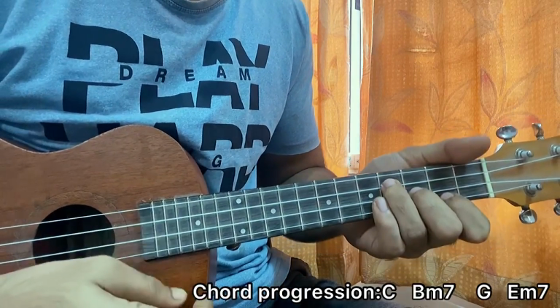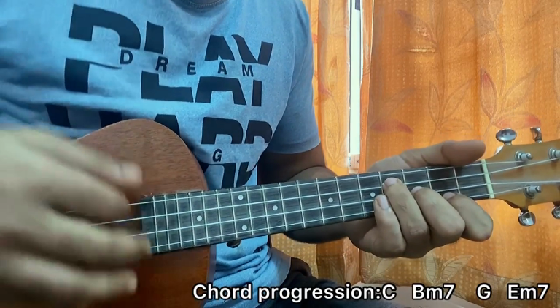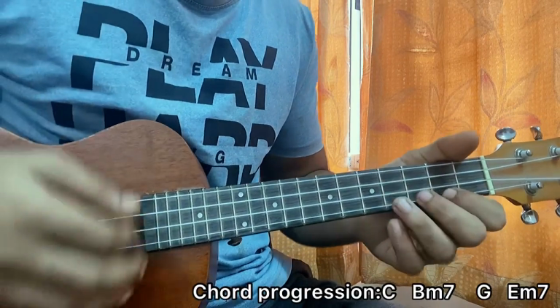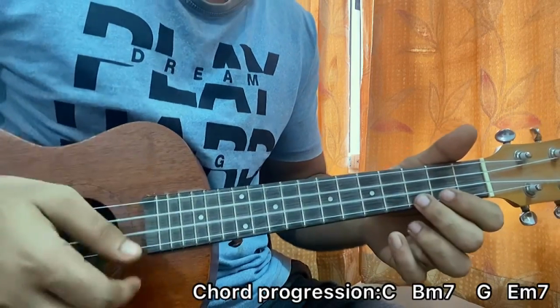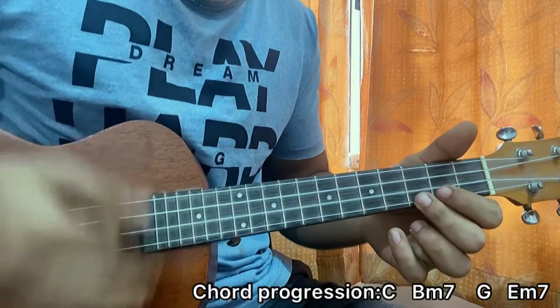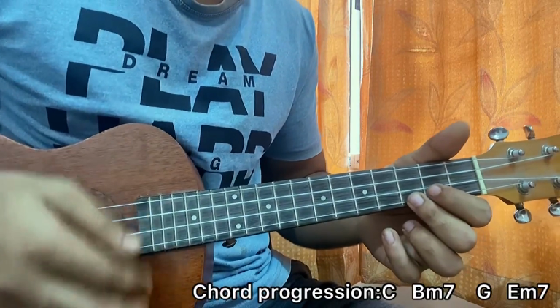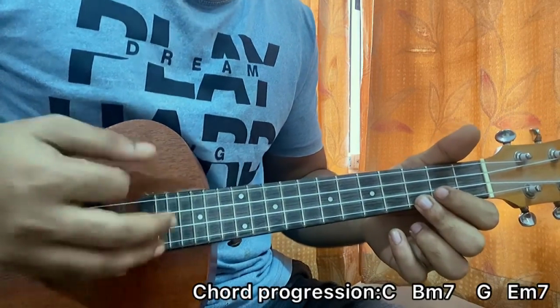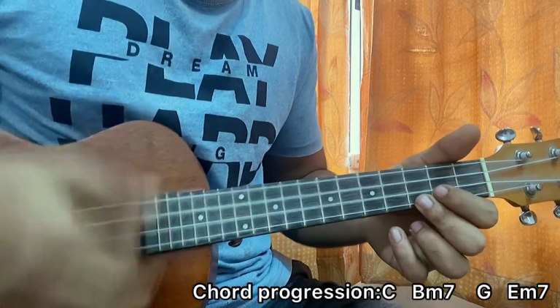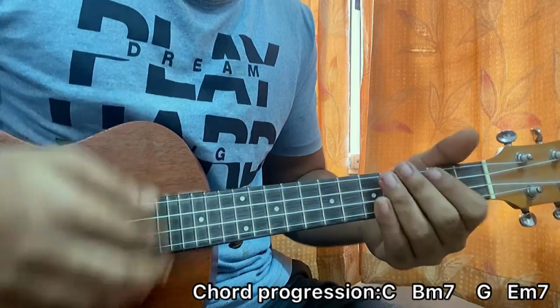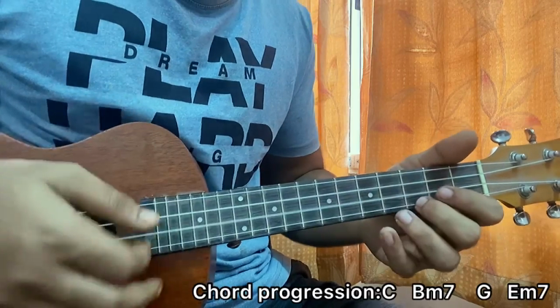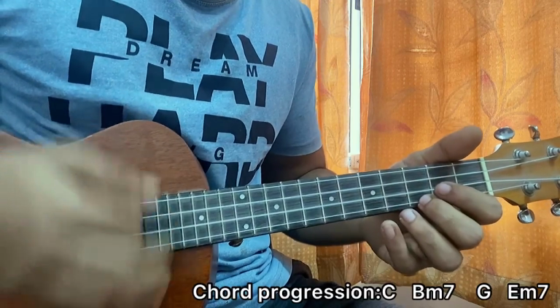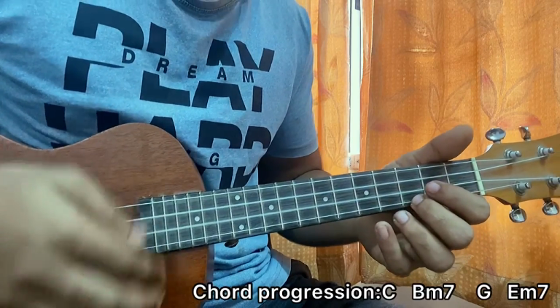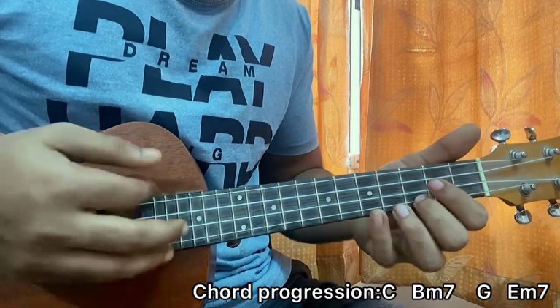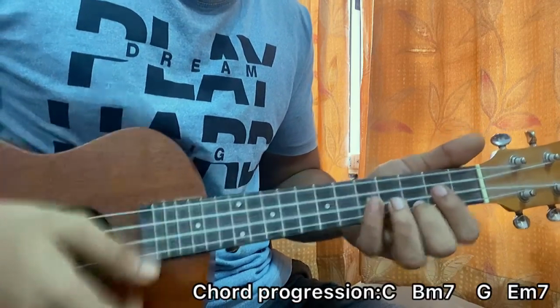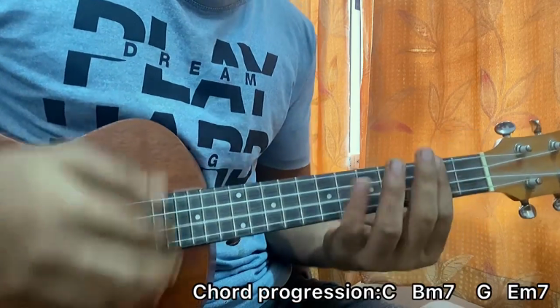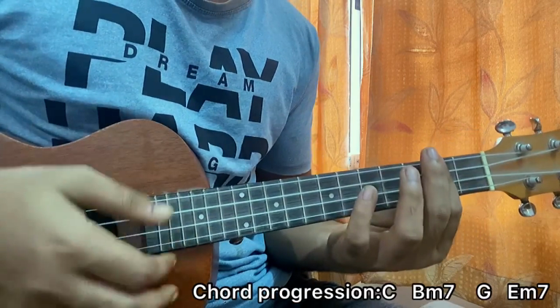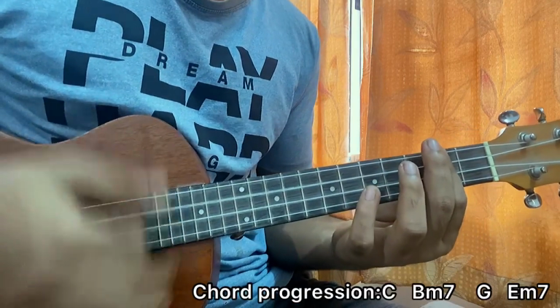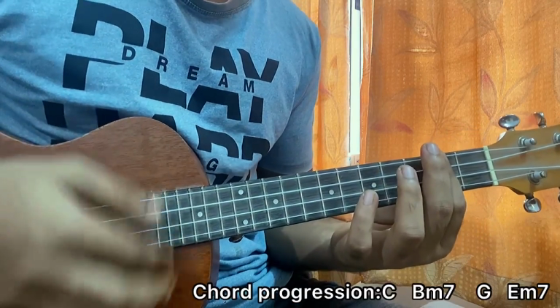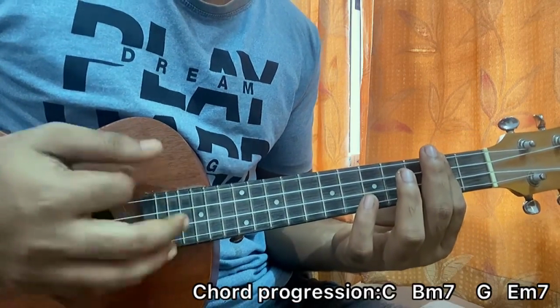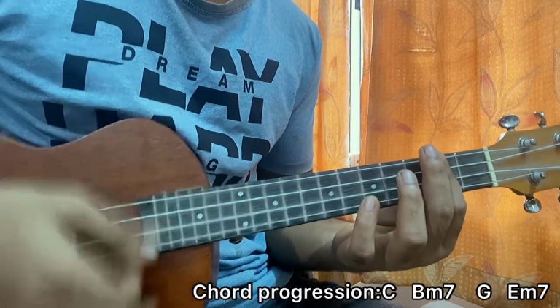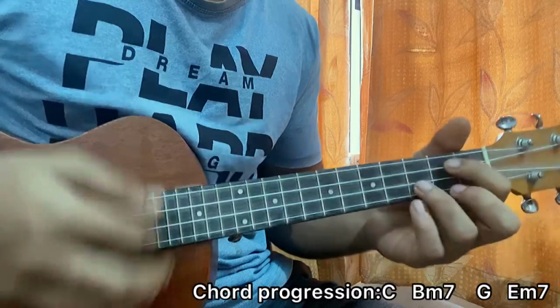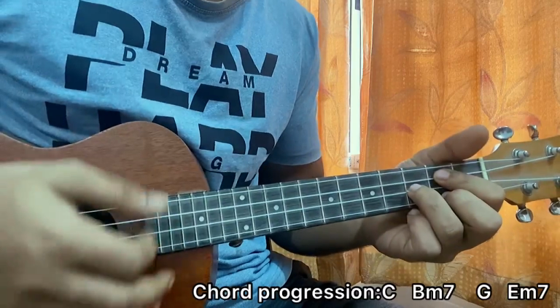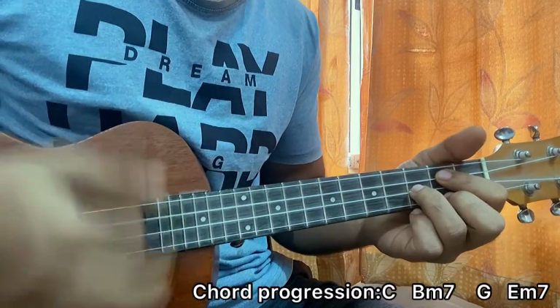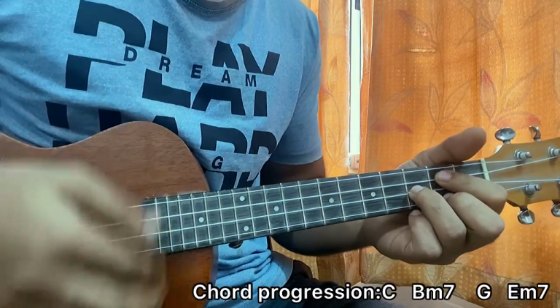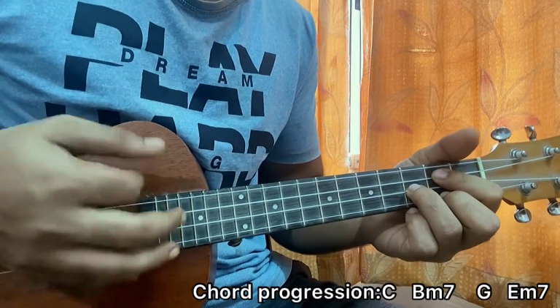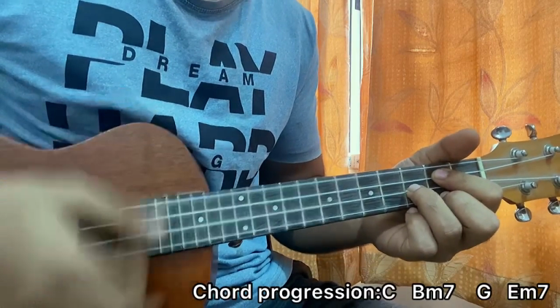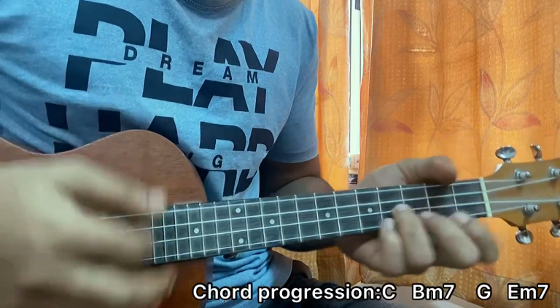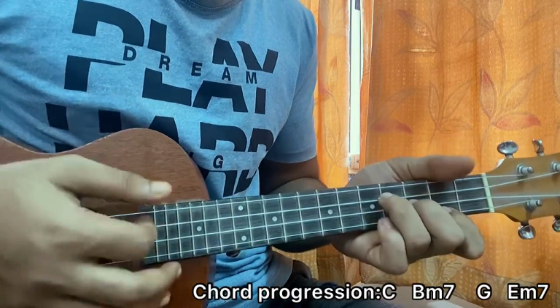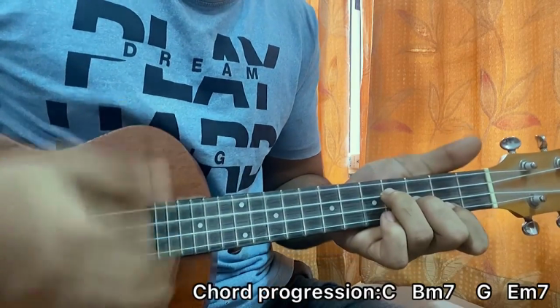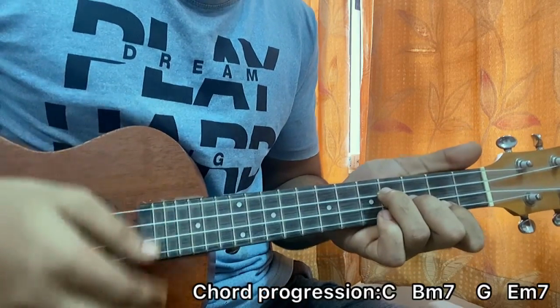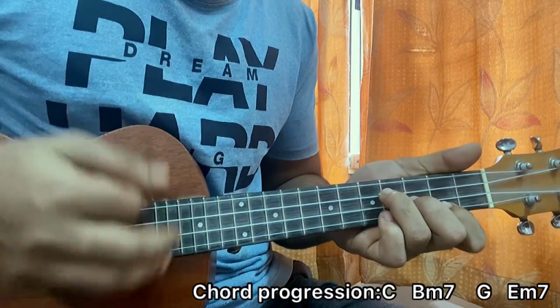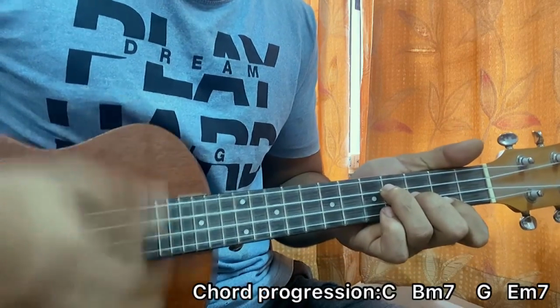We can also do a strum. Going down, down, up, up, down, down, down, up, up, down, down, down, down, up, up, down, down, down, up, up, down.